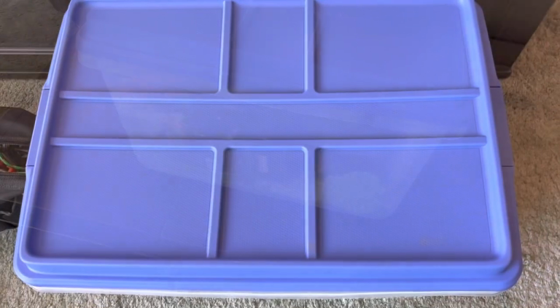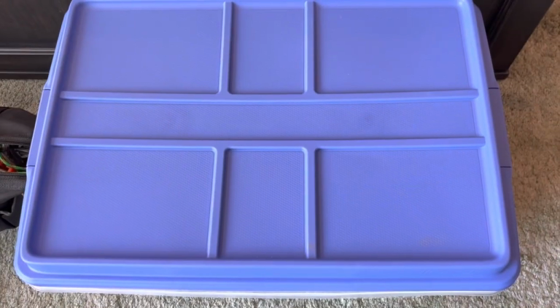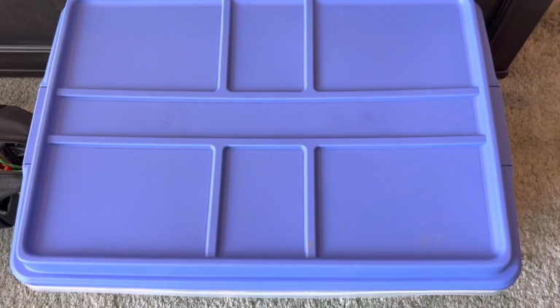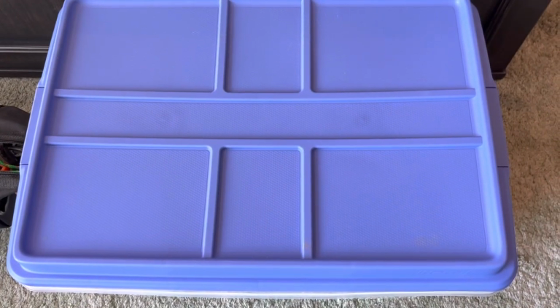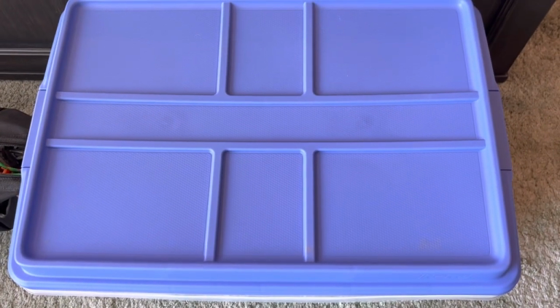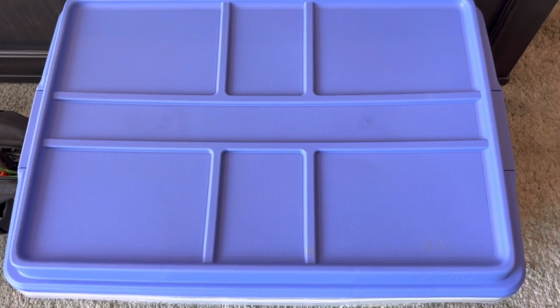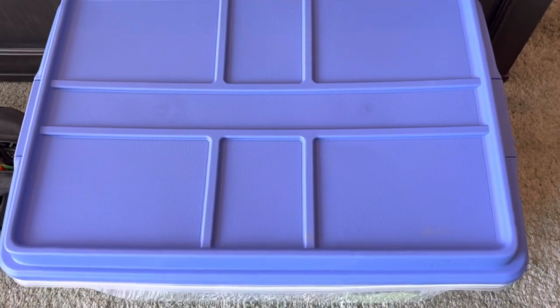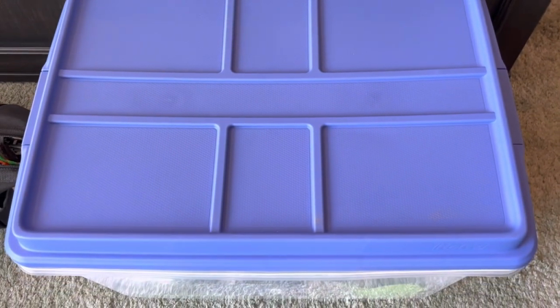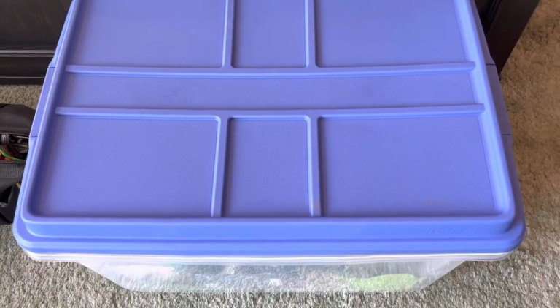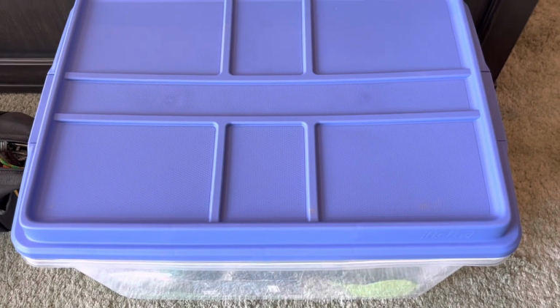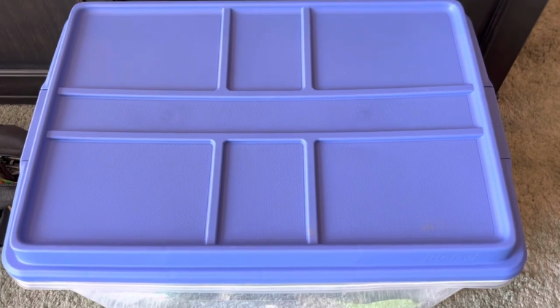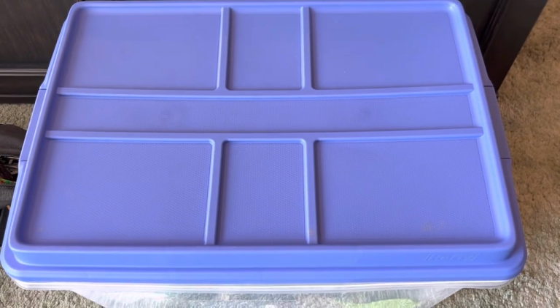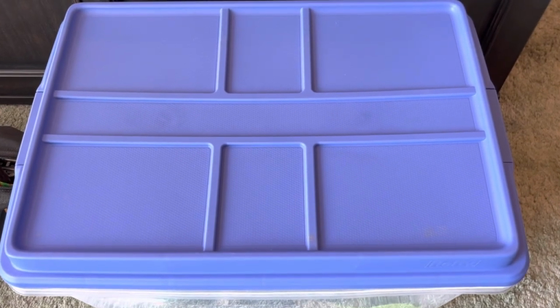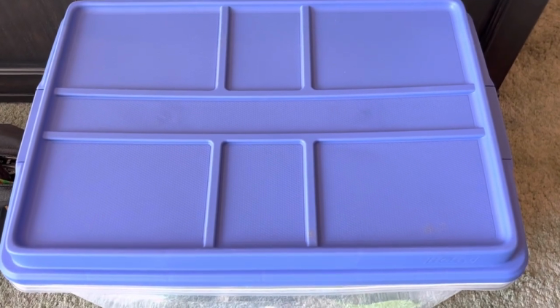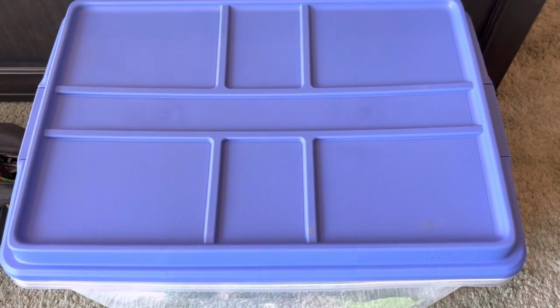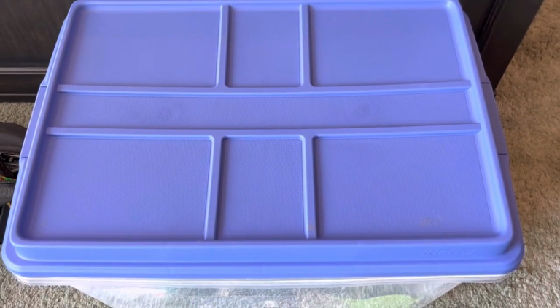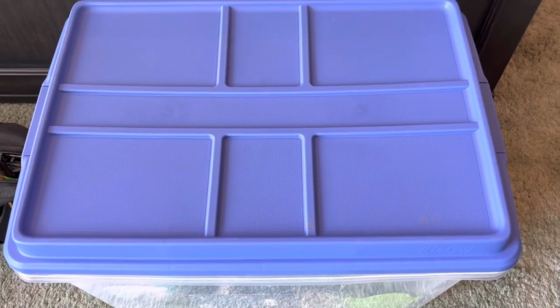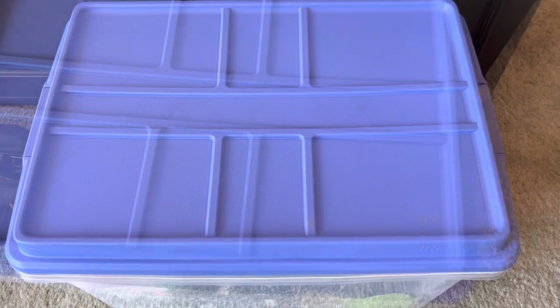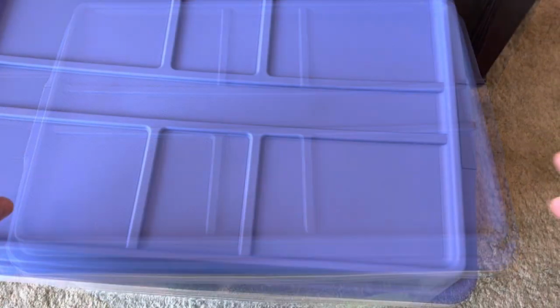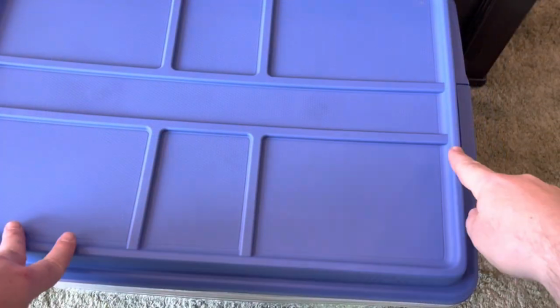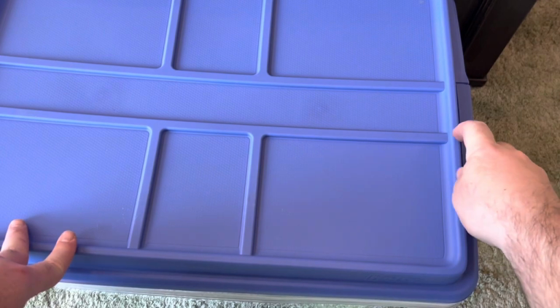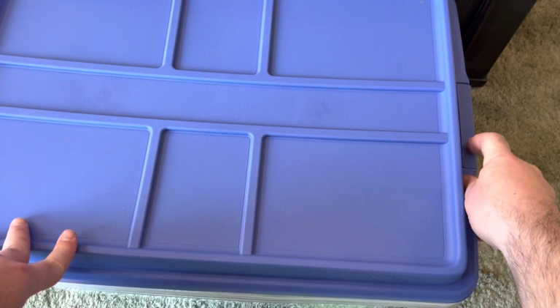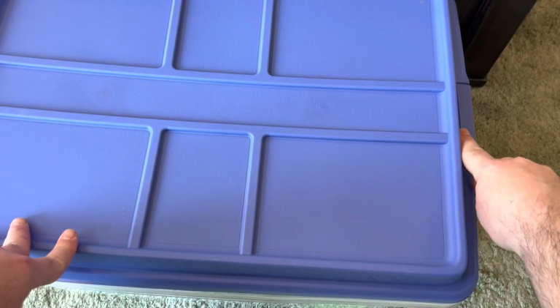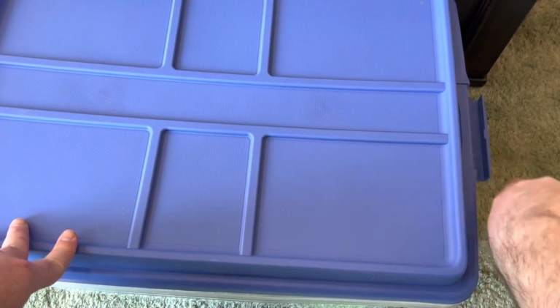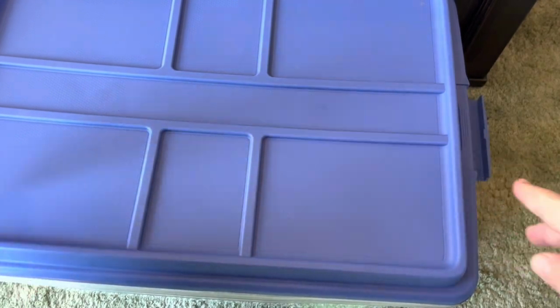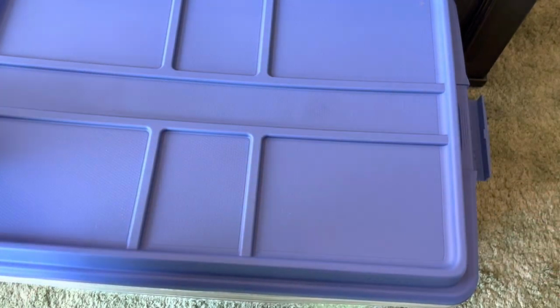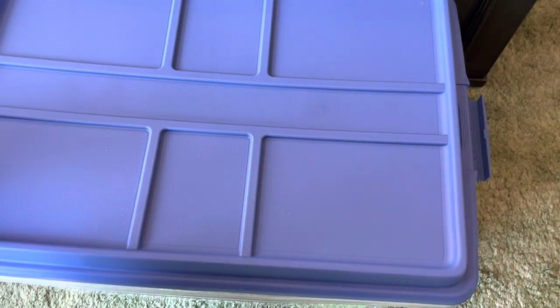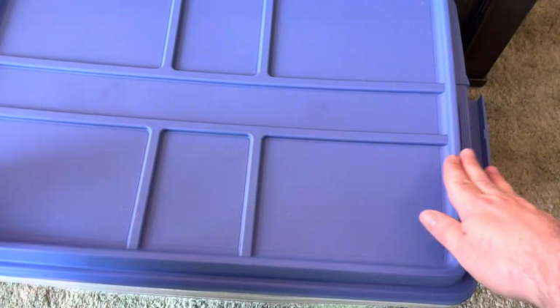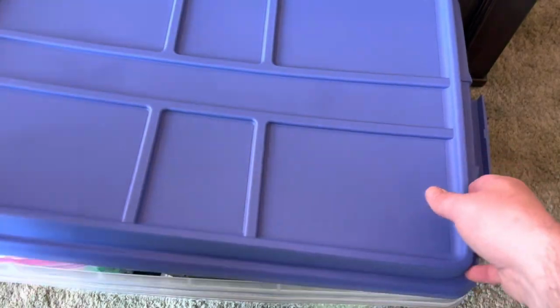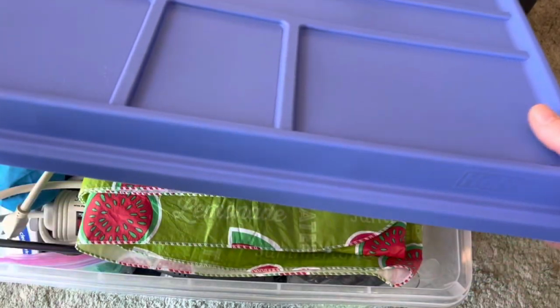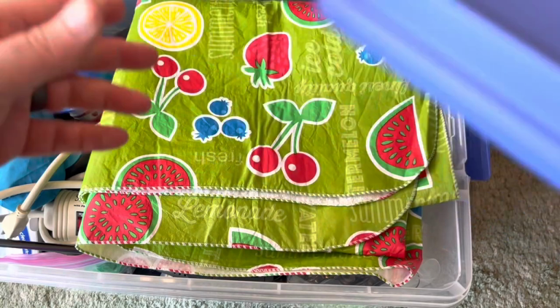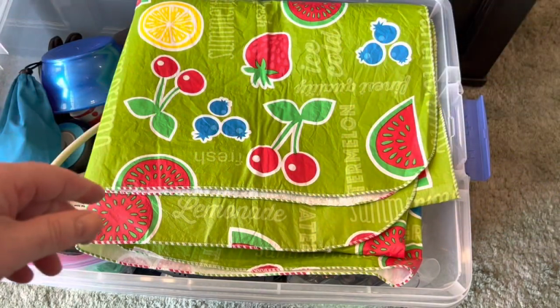Another nice thing about these particular totes is that they are stackable and very rigid — very solid tubs. They have locking tabs on the sides and then the lid pops off.